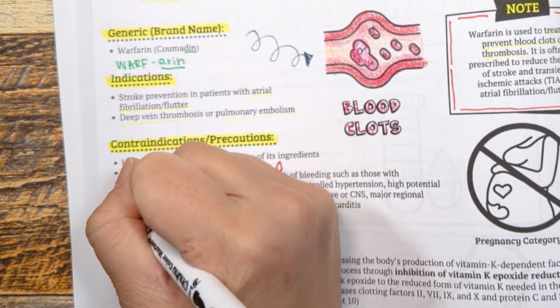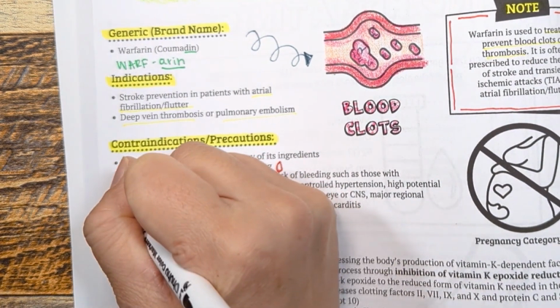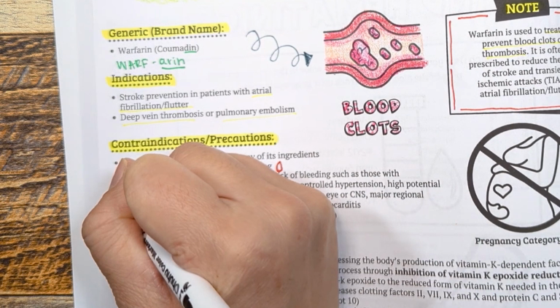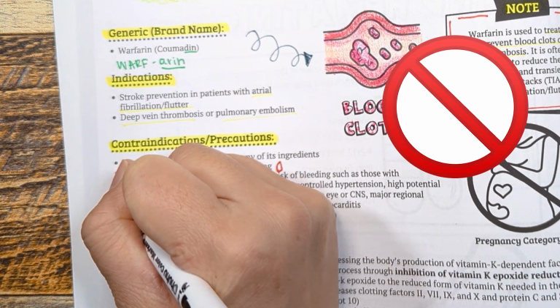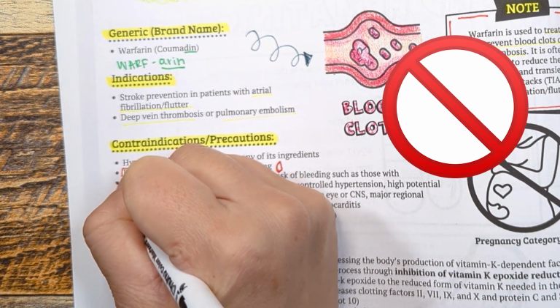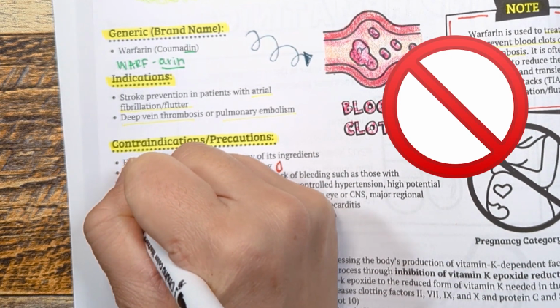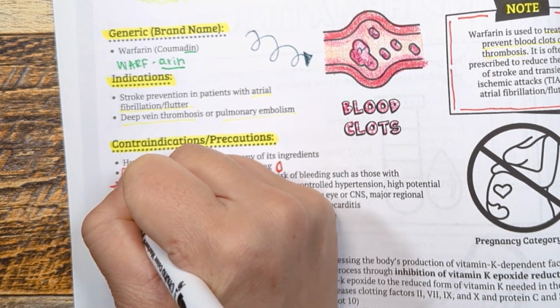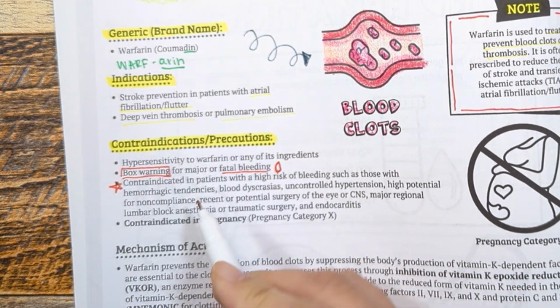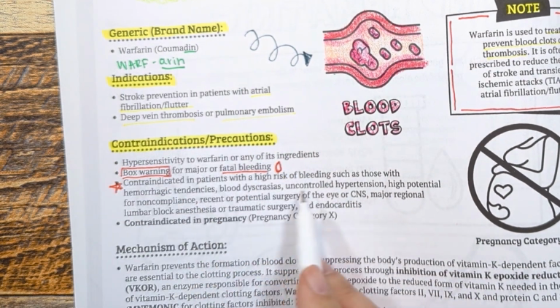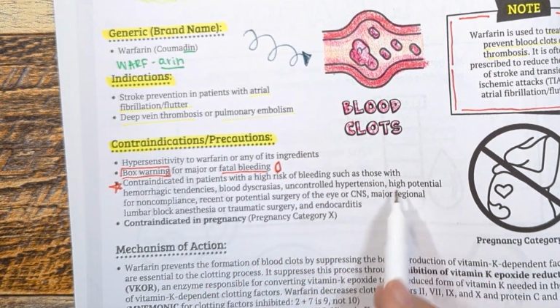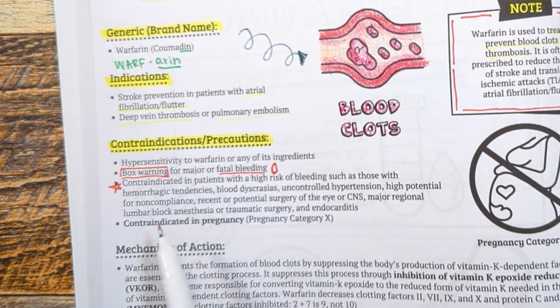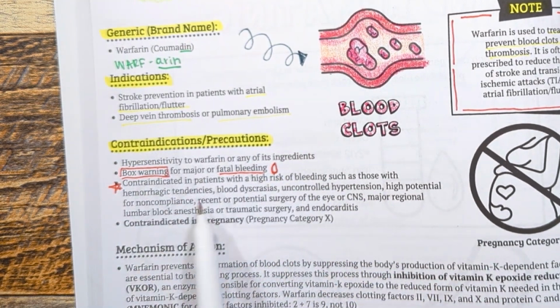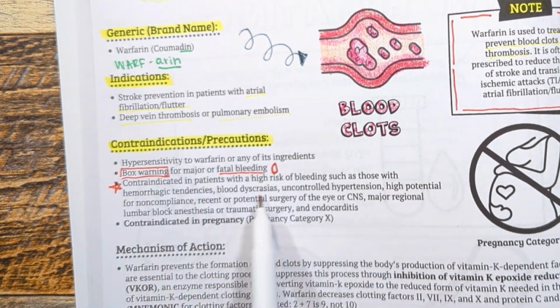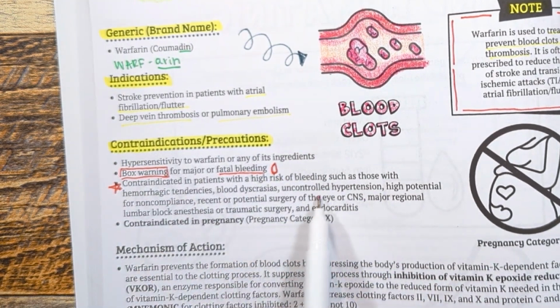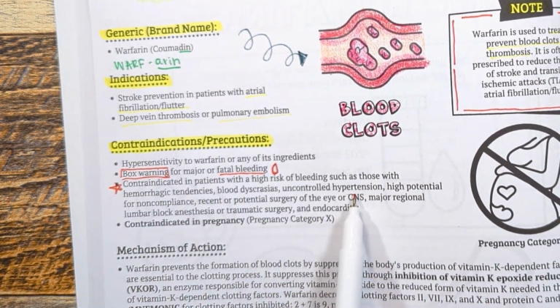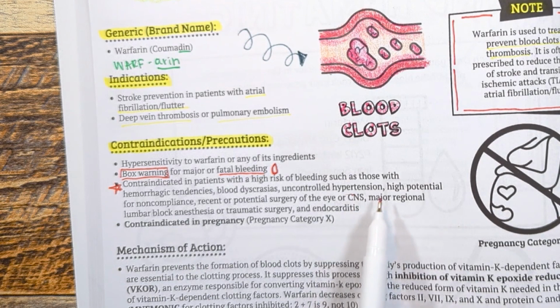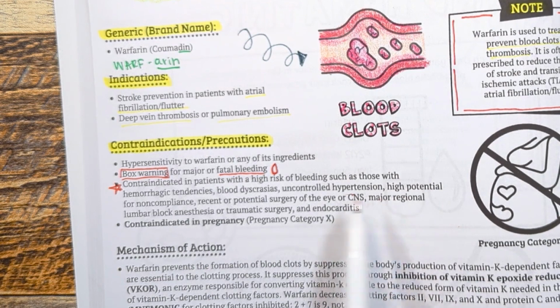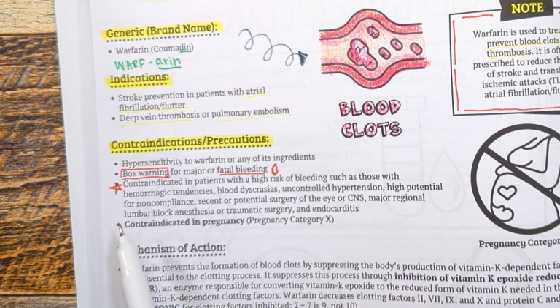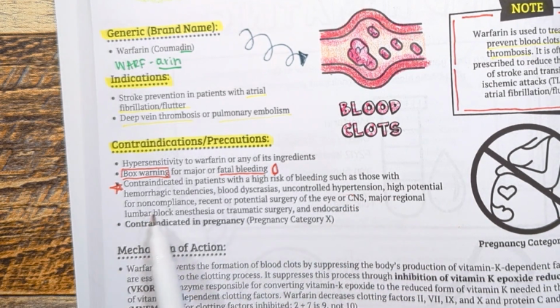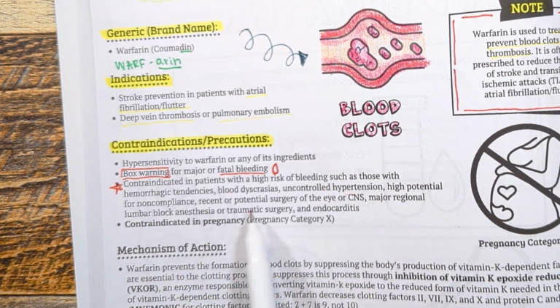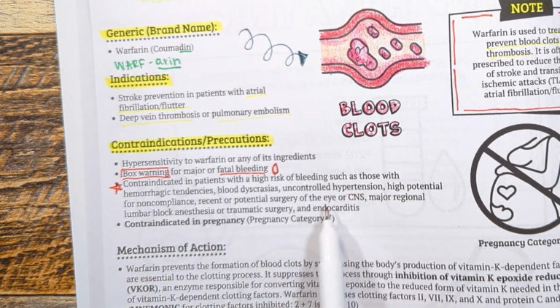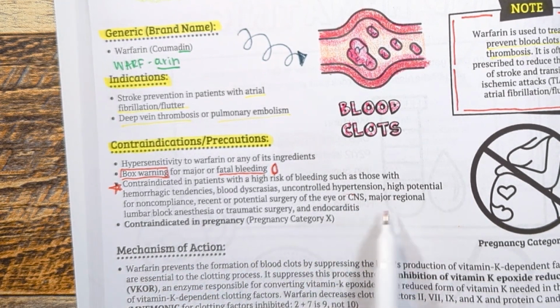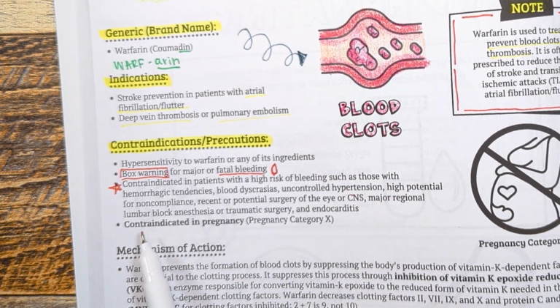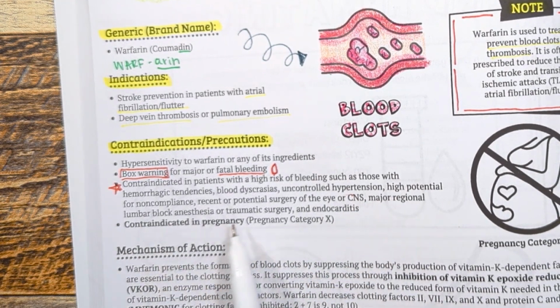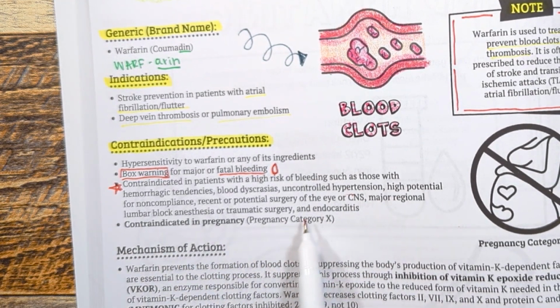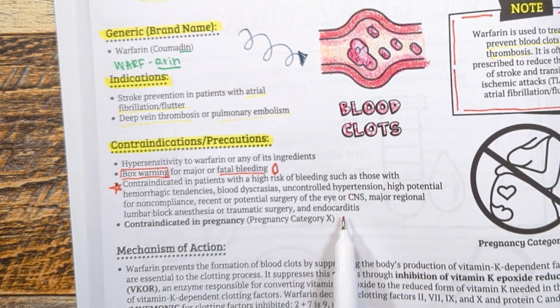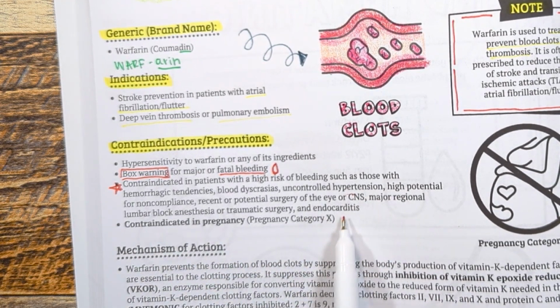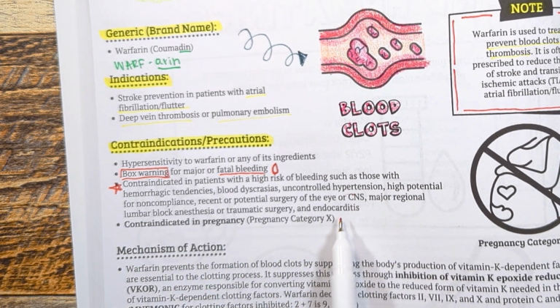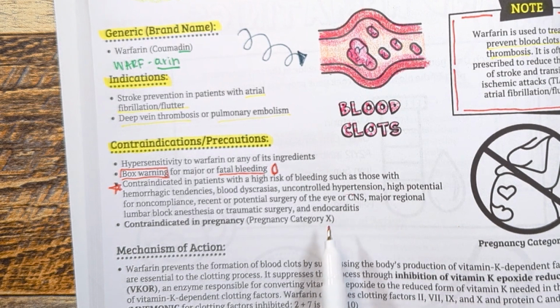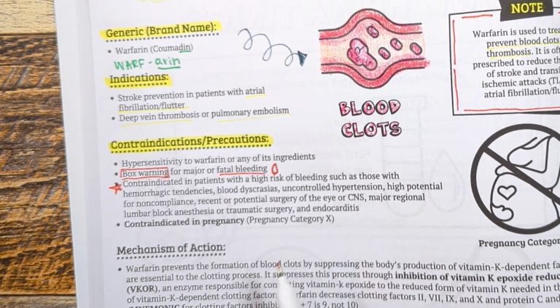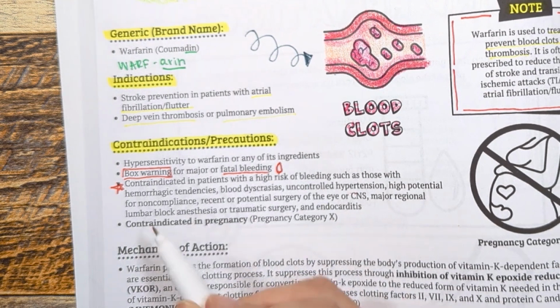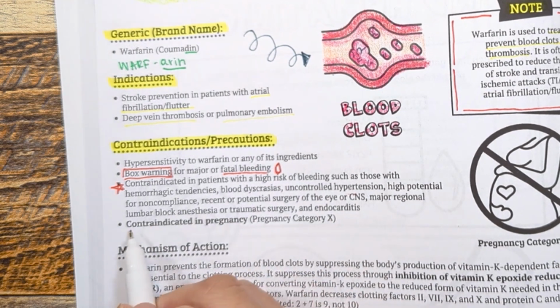We want to avoid warfarin in patients with a high bleeding risk, such as those with hemorrhagic tendencies, including loss of blood from damaged vessels, blood dyscrasia, uncontrolled hypertension, non-compliancy, or recent surgery of the eye.